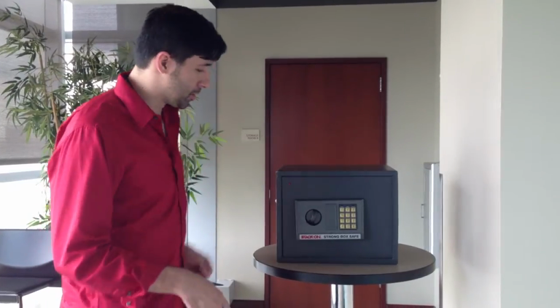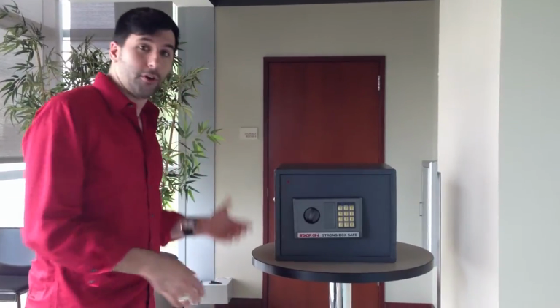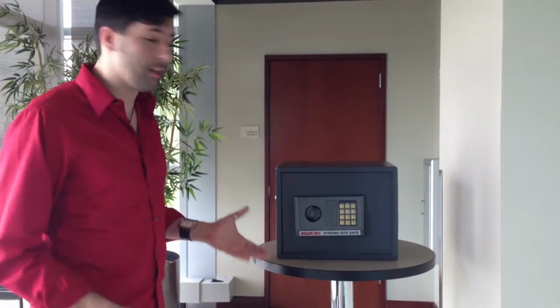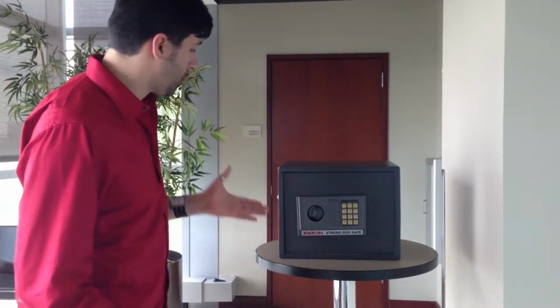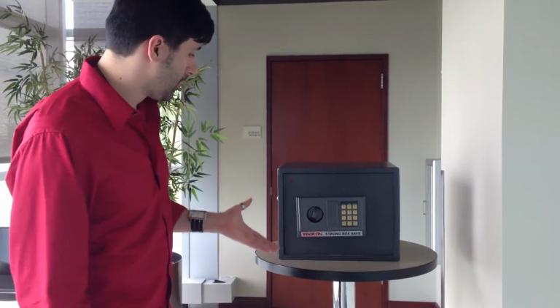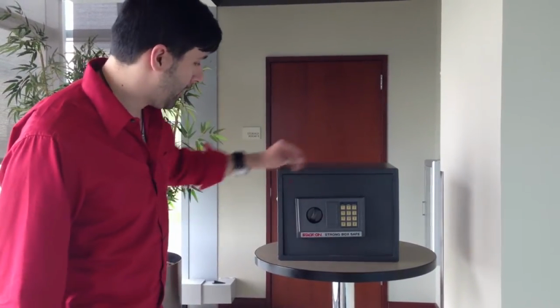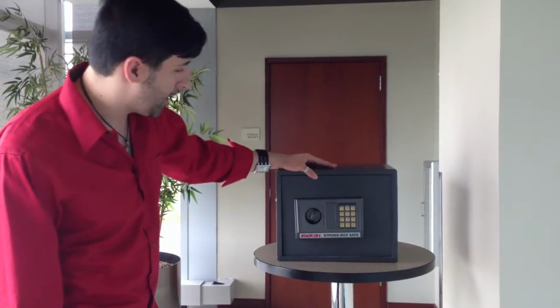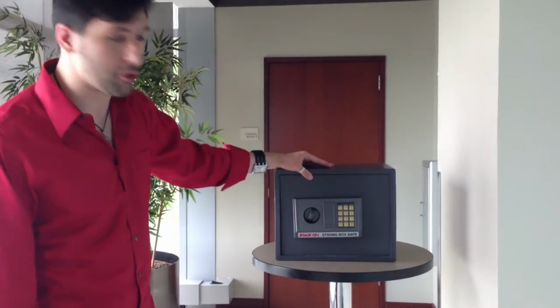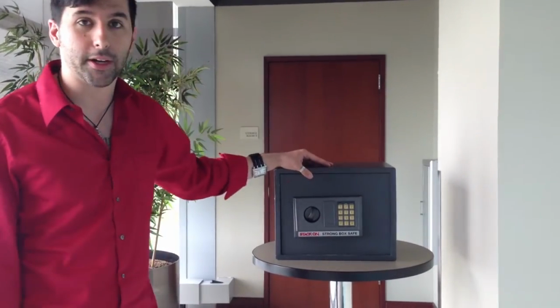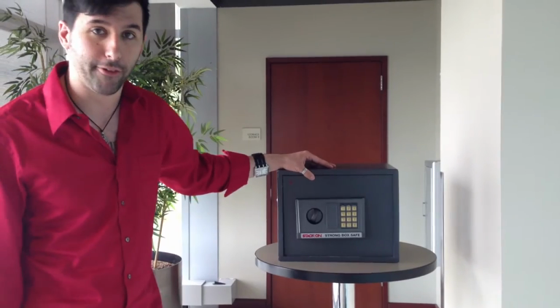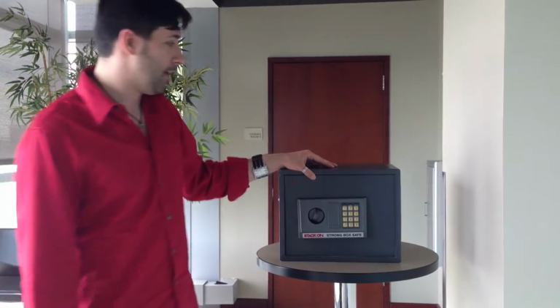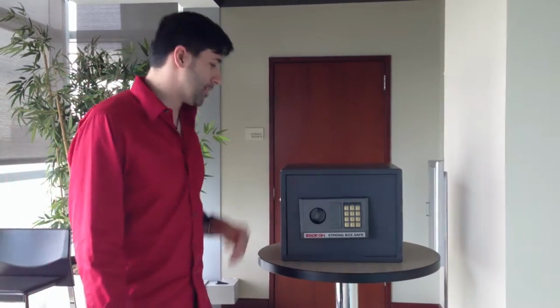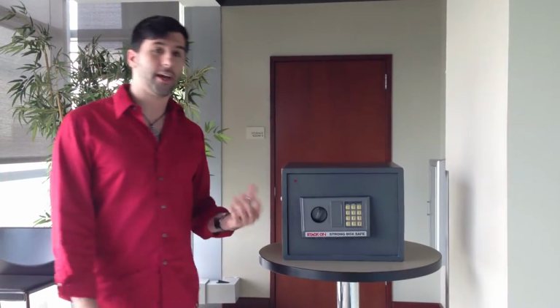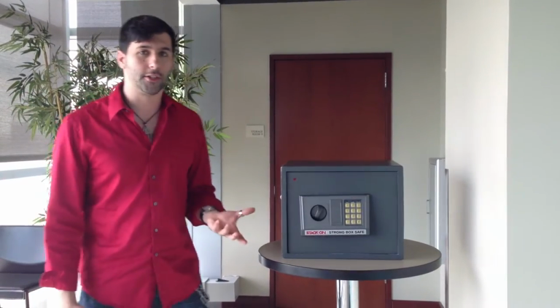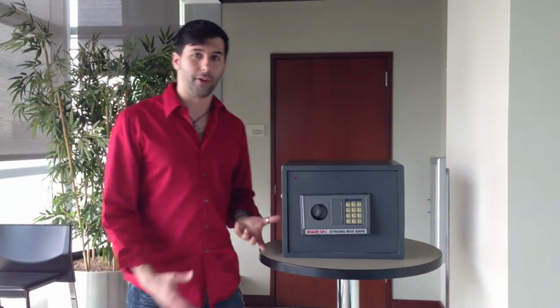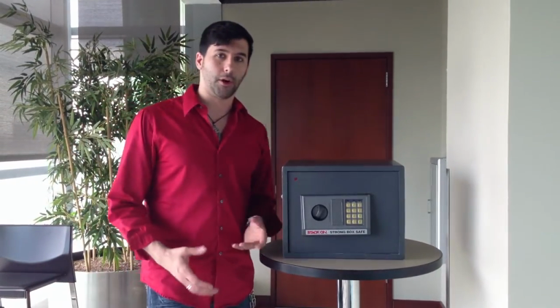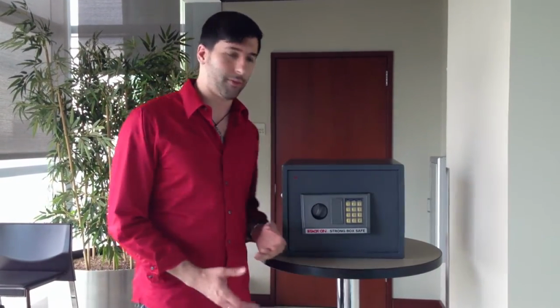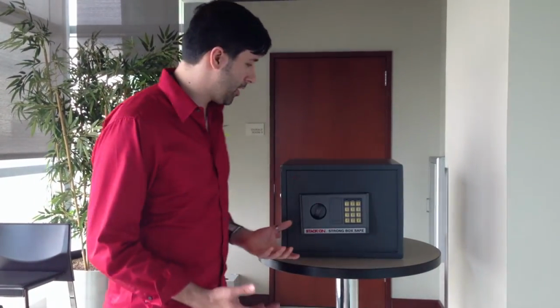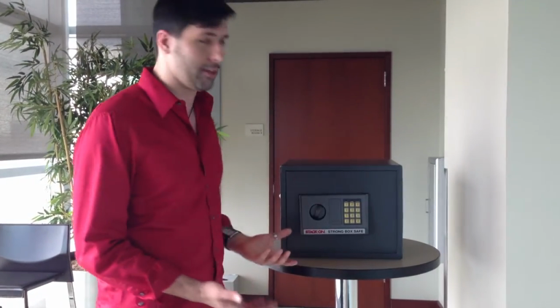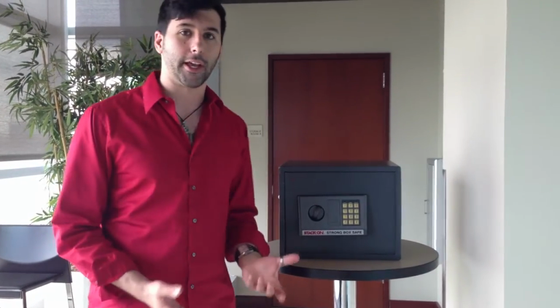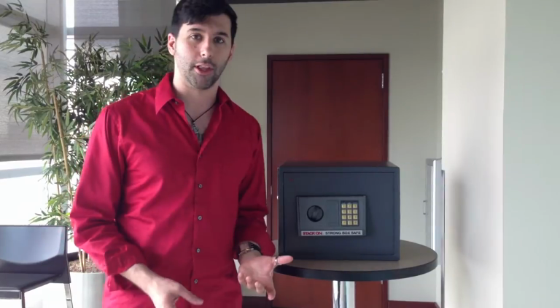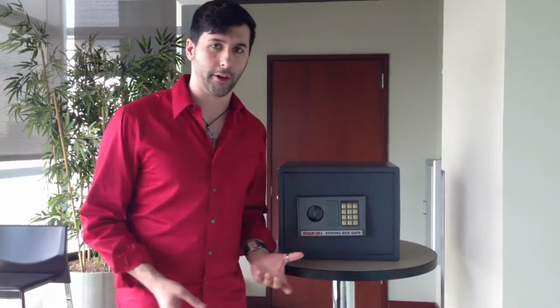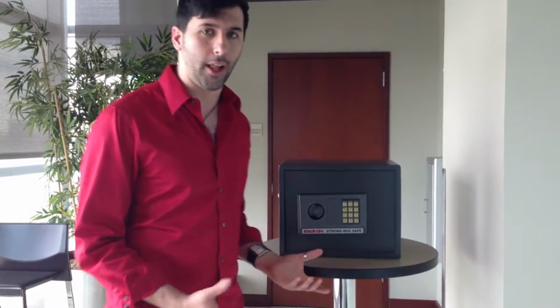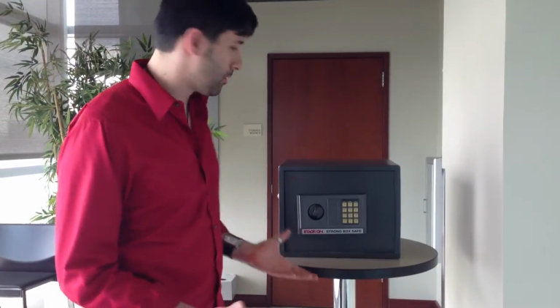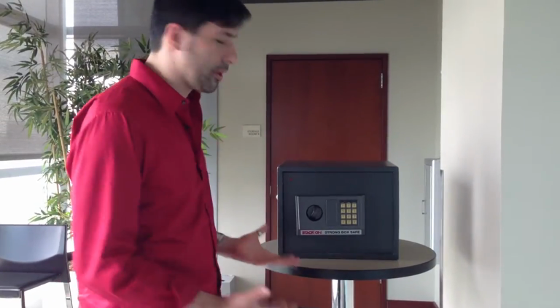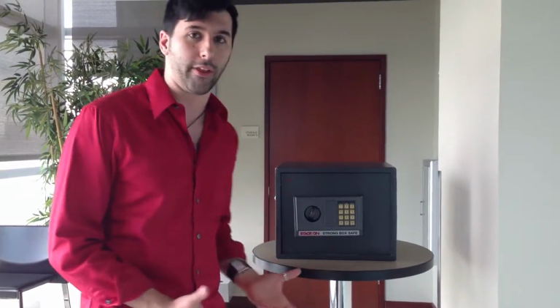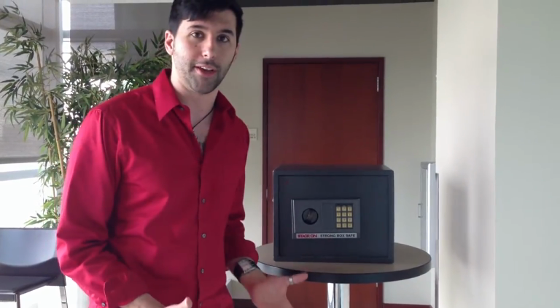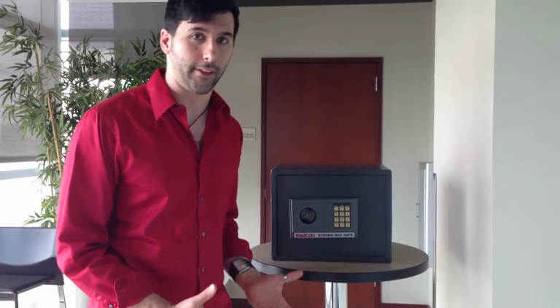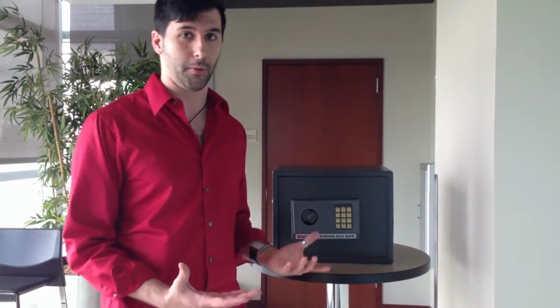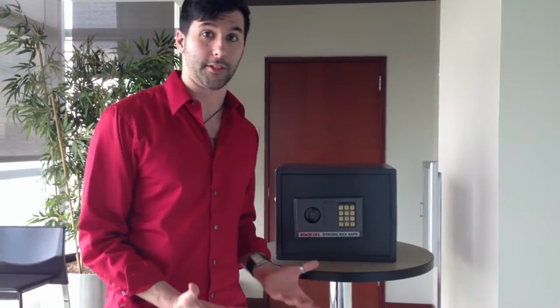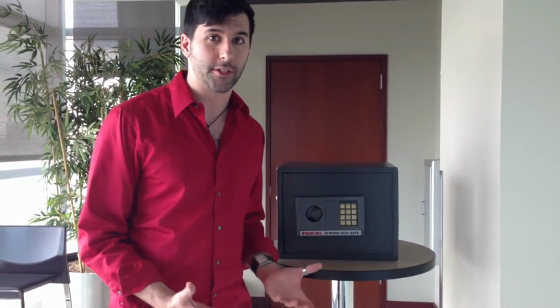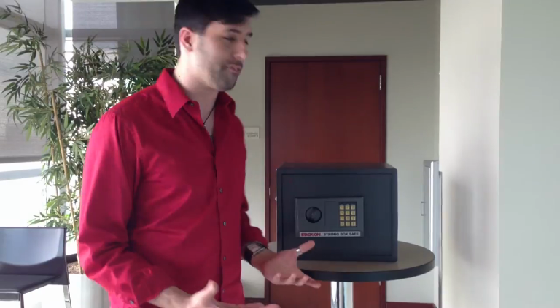So the first challenge was the Stack-On Strongbox safe. That's kind of daunting when you first come across it, especially if you're just an amateur lockpicker. You go, well, I don't really know anything about safe cracking. That's a ridiculous thing to even start off on.